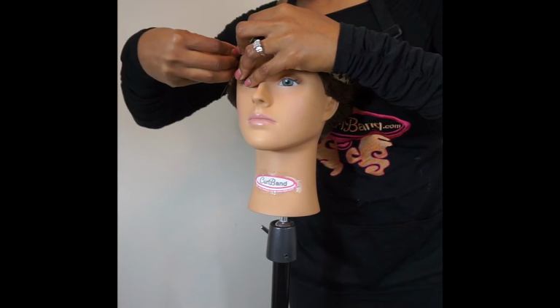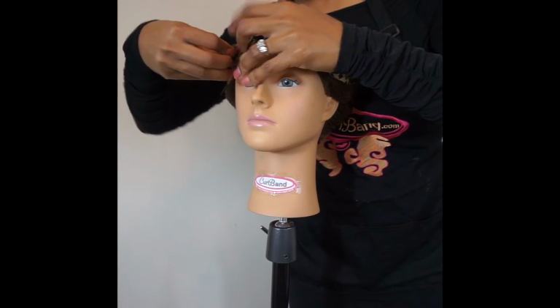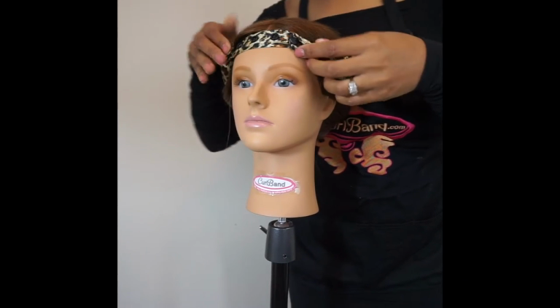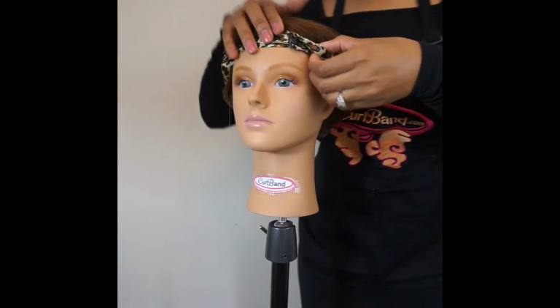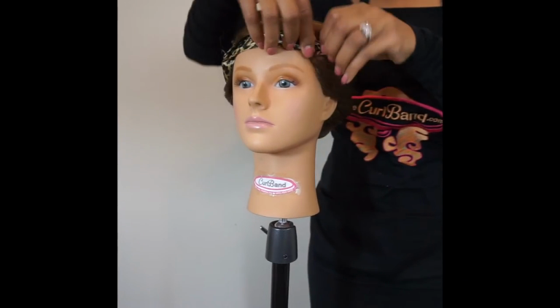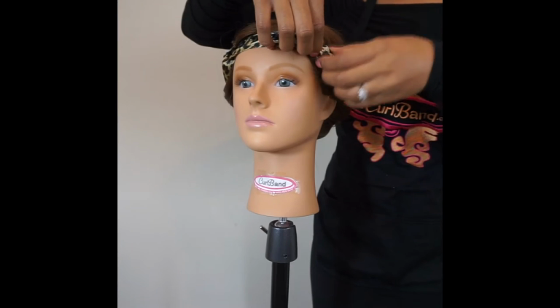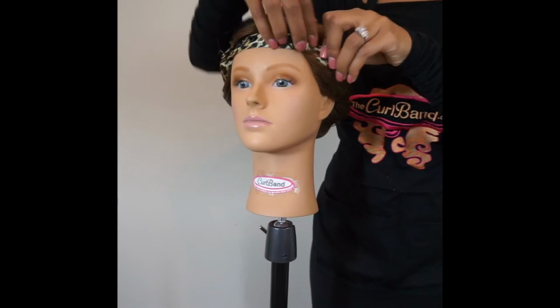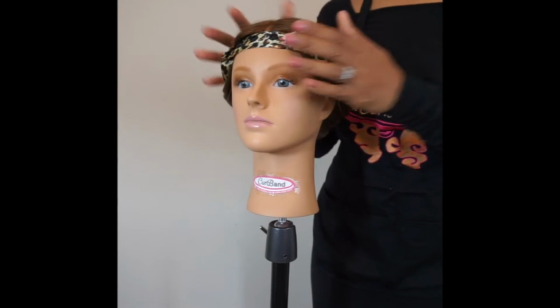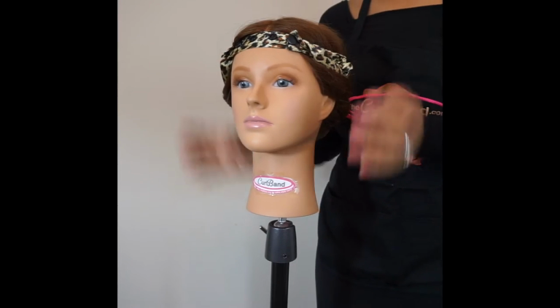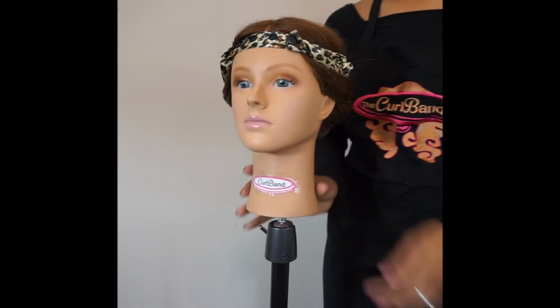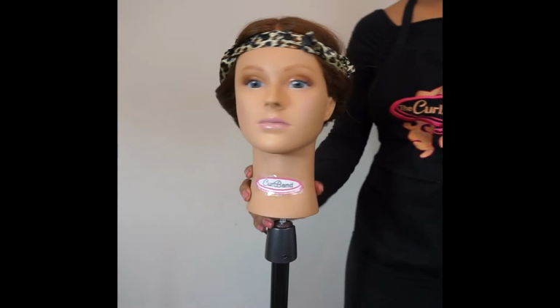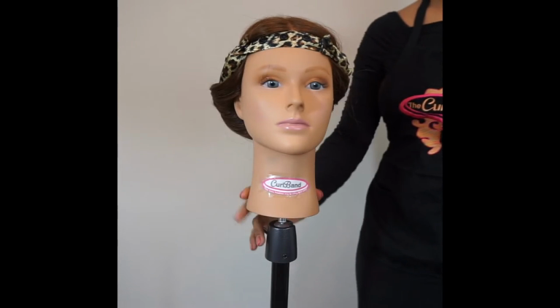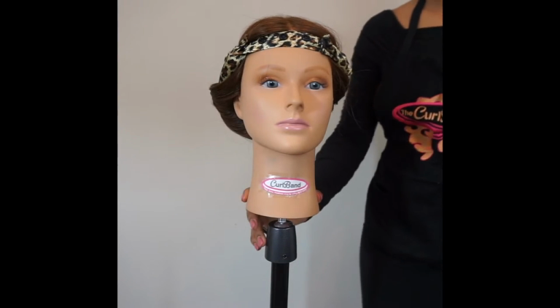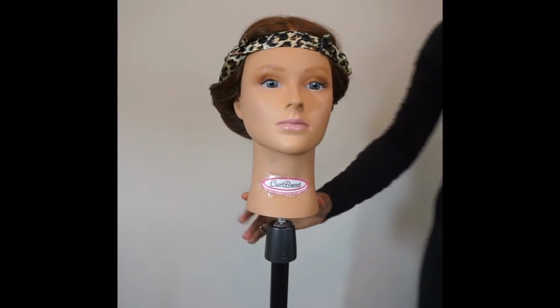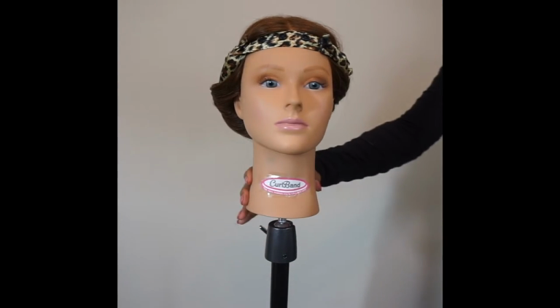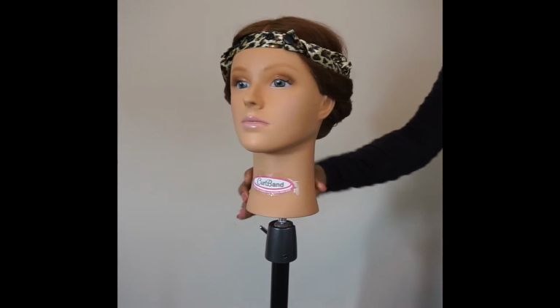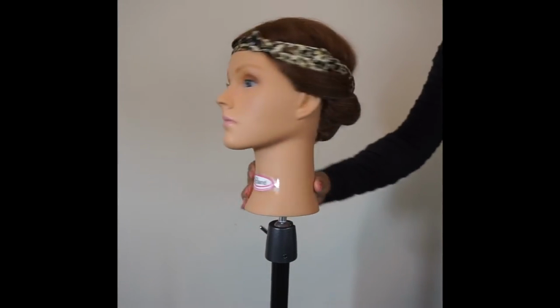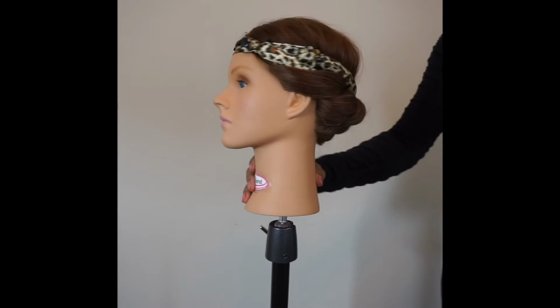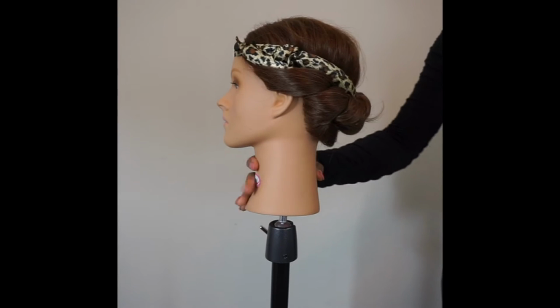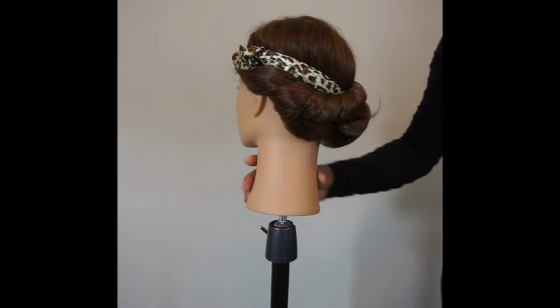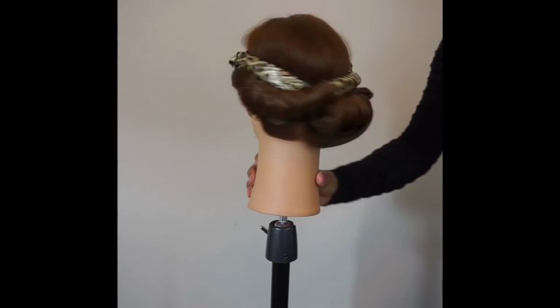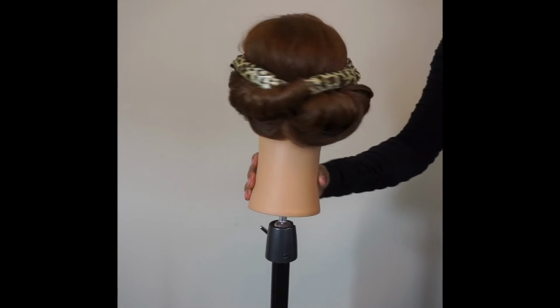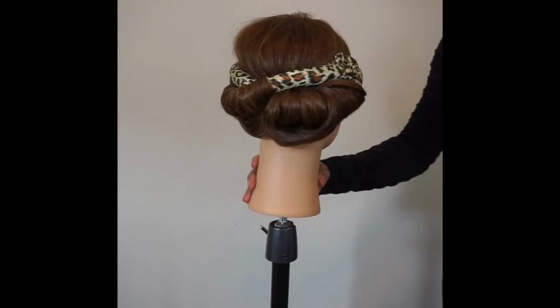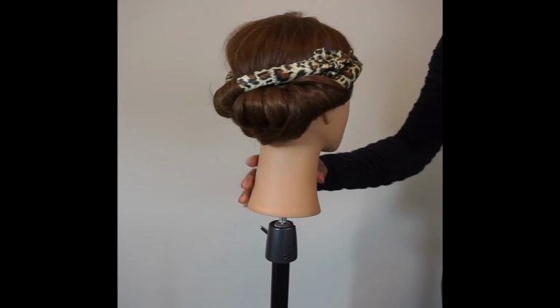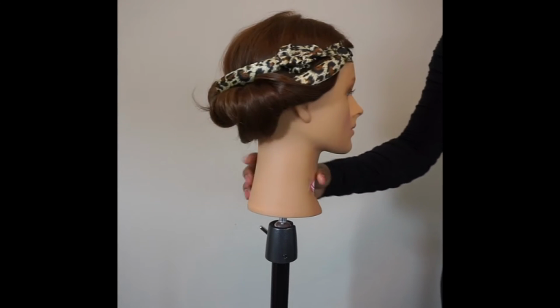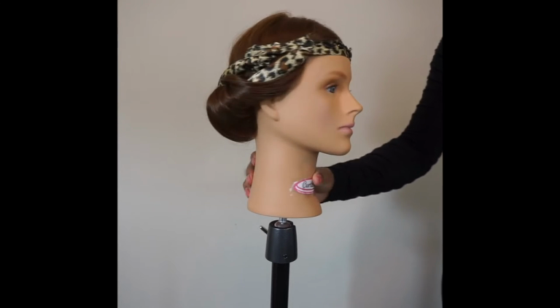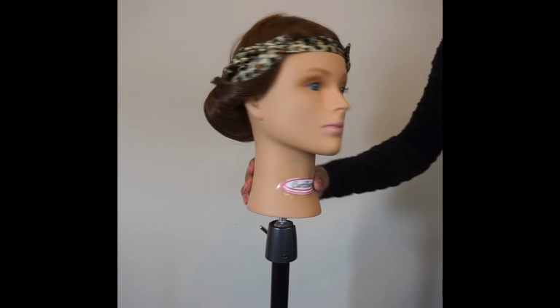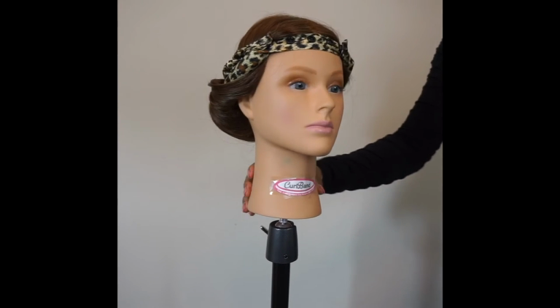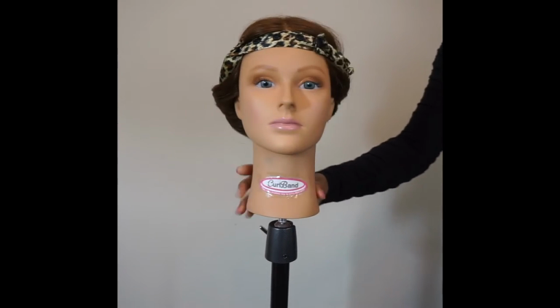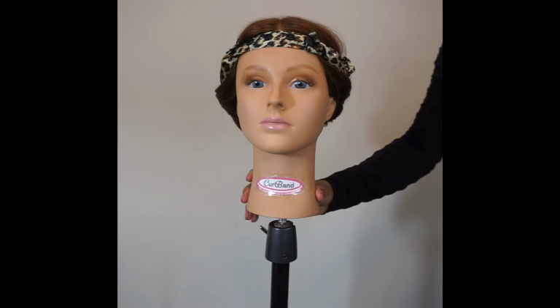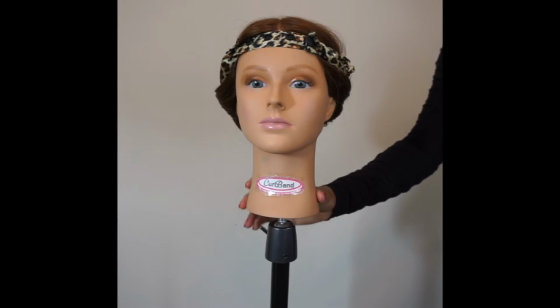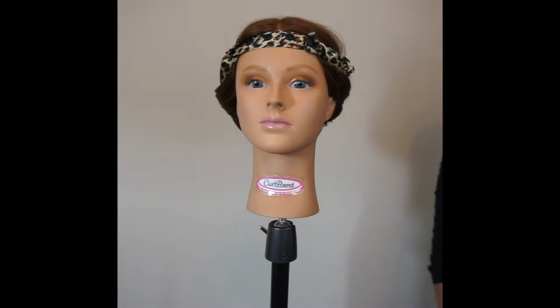Snap the curl band into place, position the front of the band, and you're ready for bed. A silk or satin scarf will help keep the band in place if you're a wild sleeper.